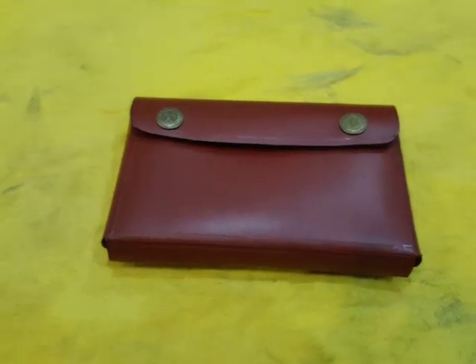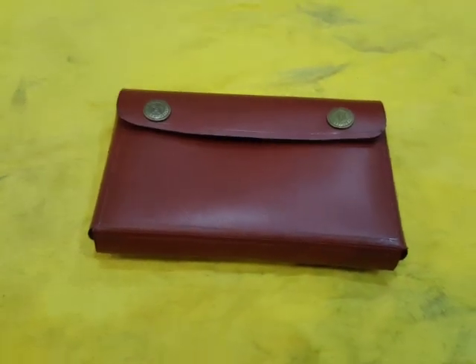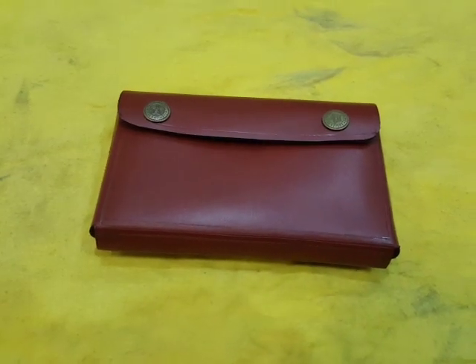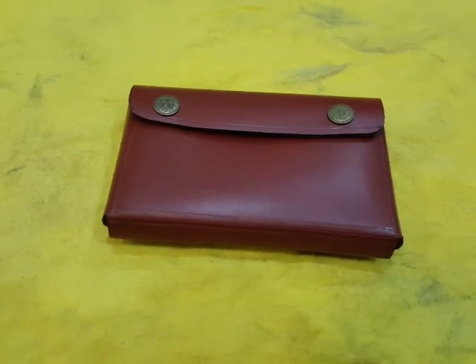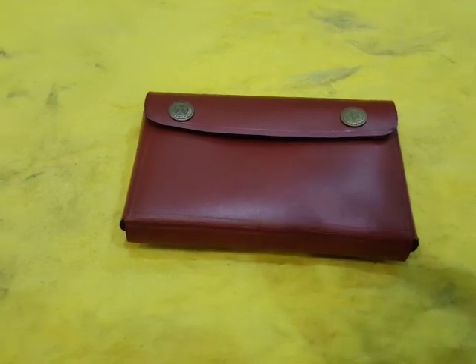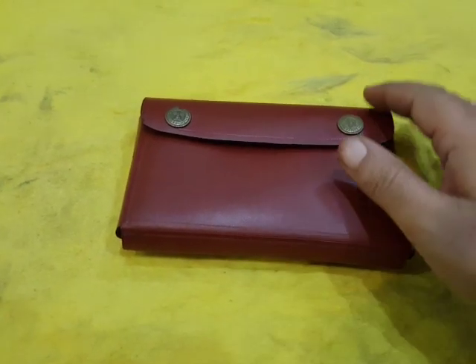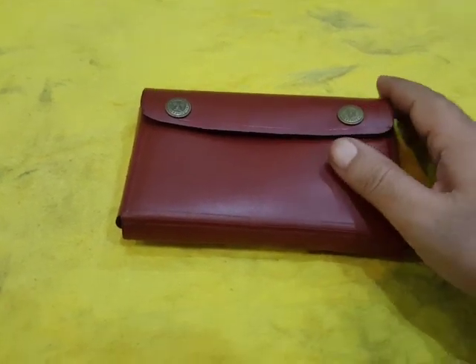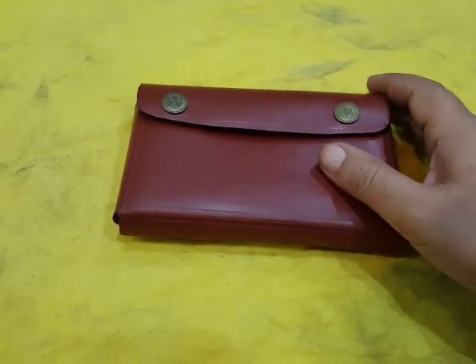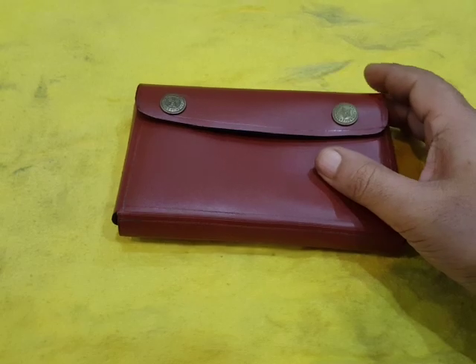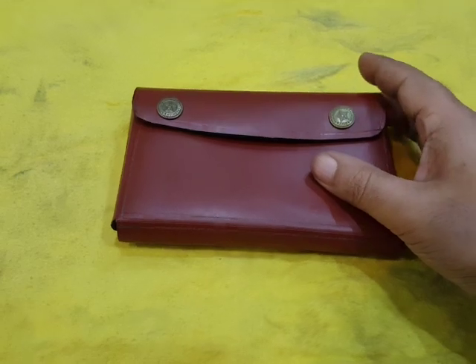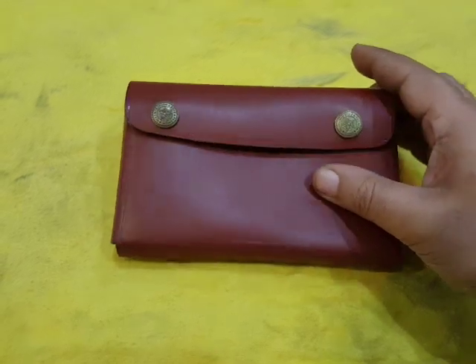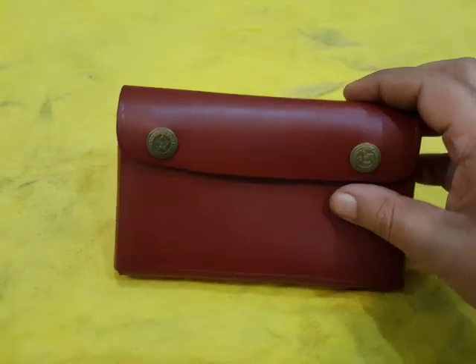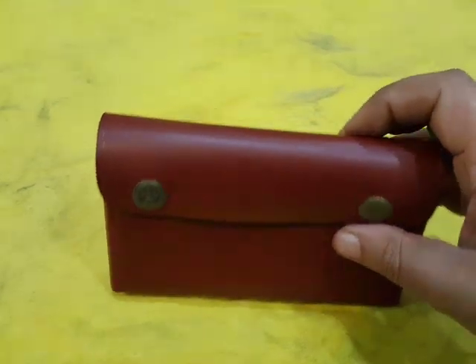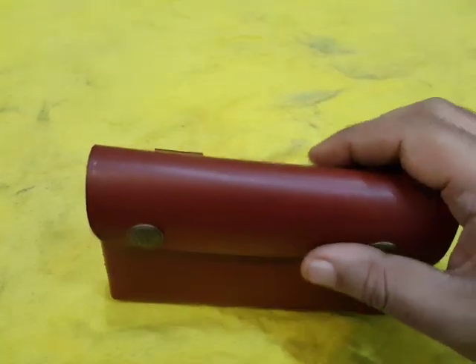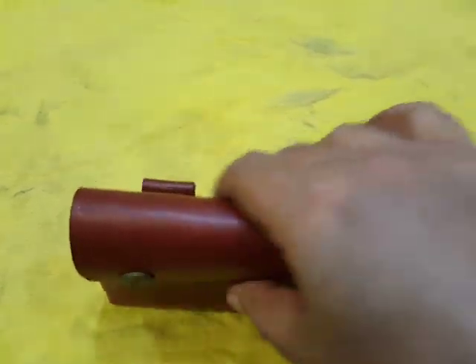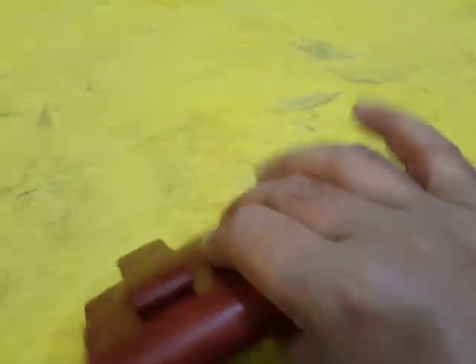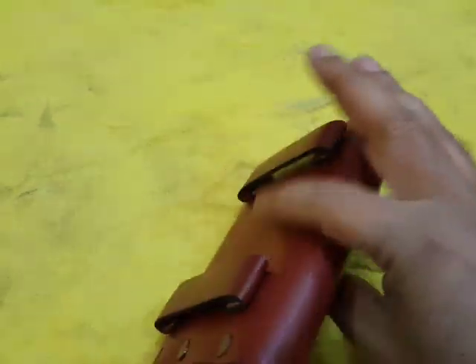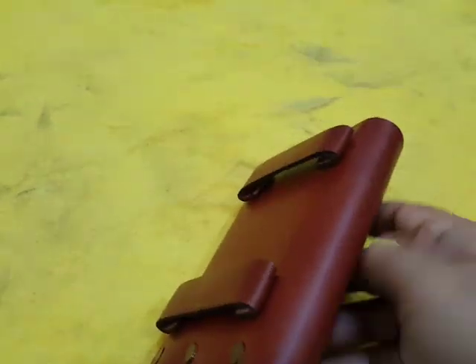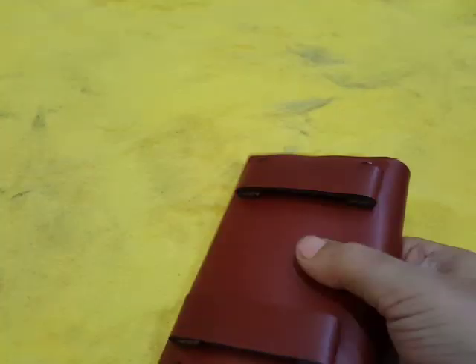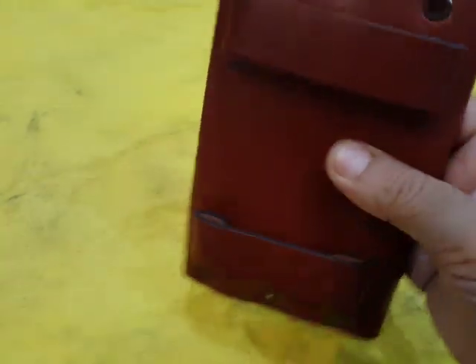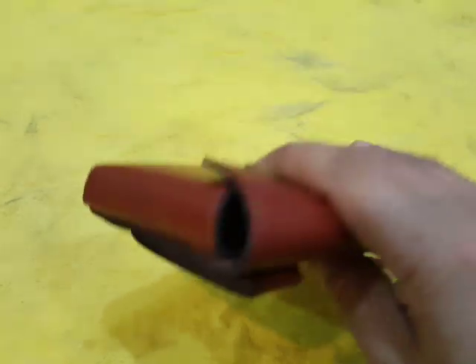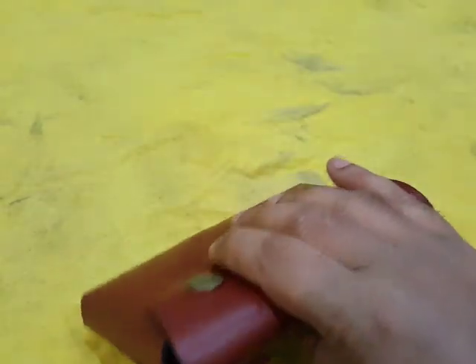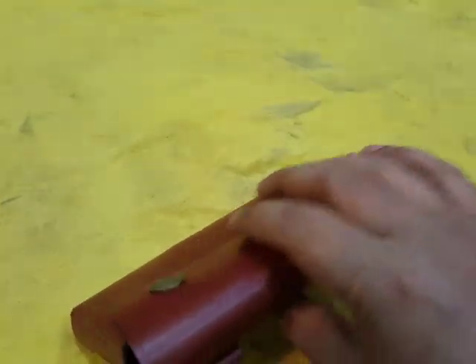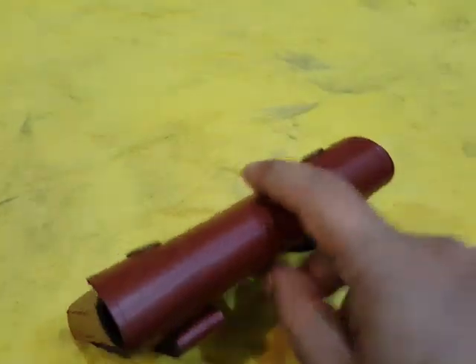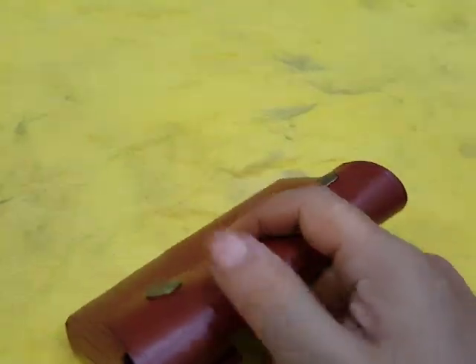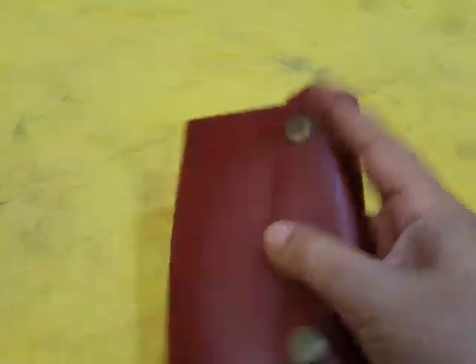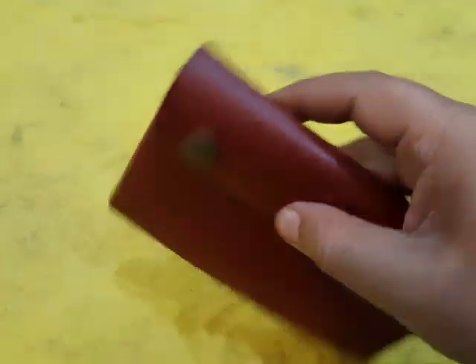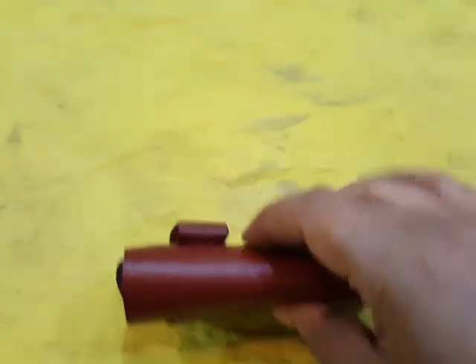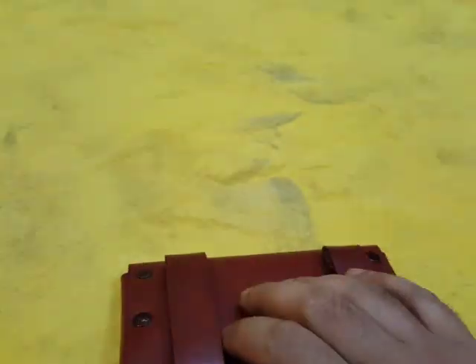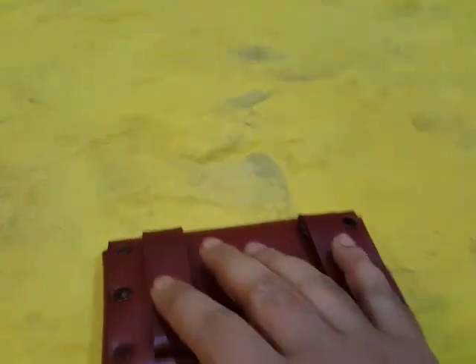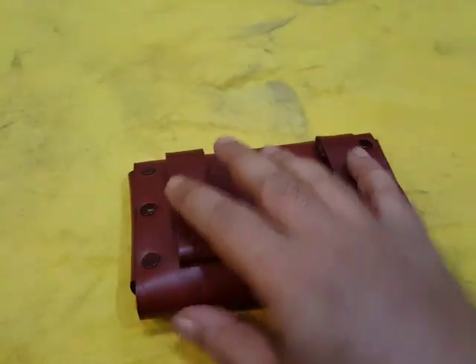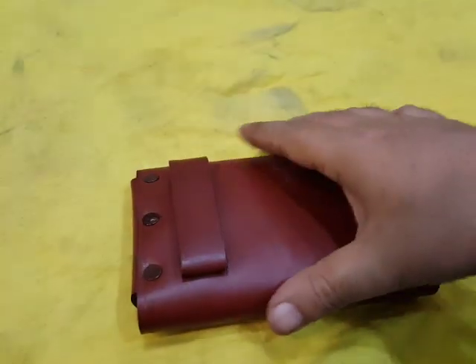Welcome to DK's Follies. Today I have another special thing for you and this looks like the pouch or purse to be hung on the belt.